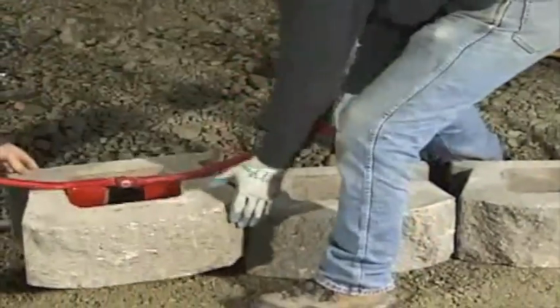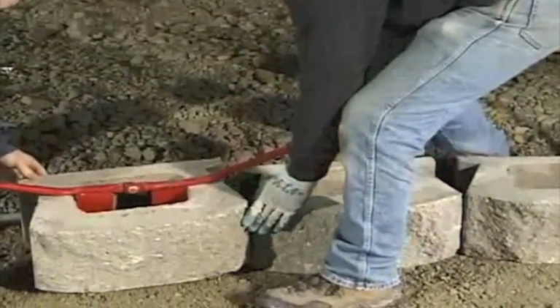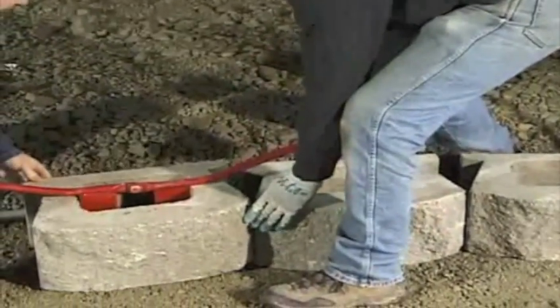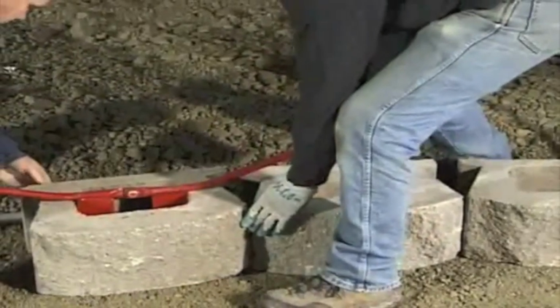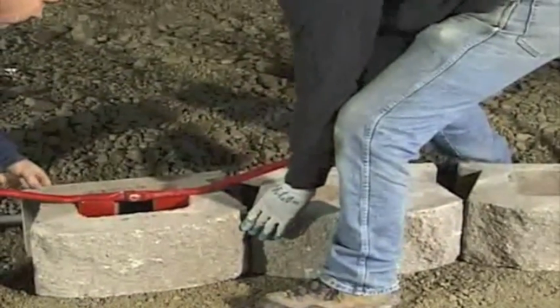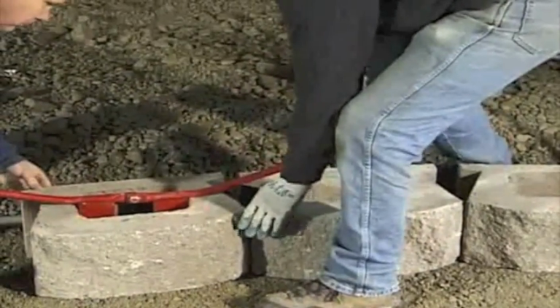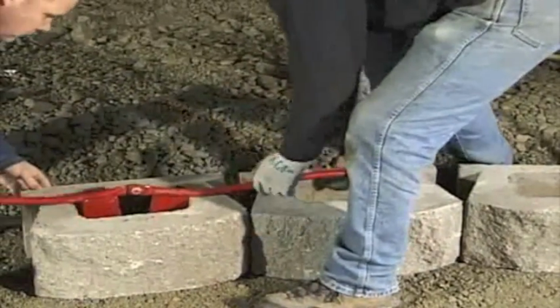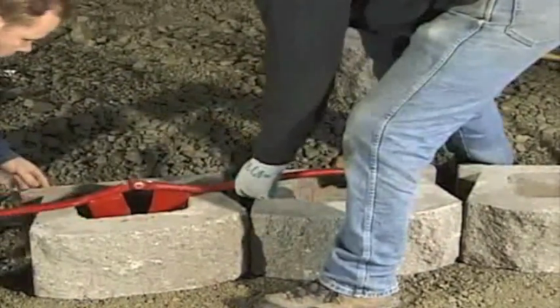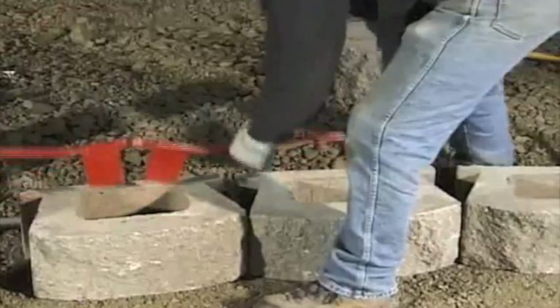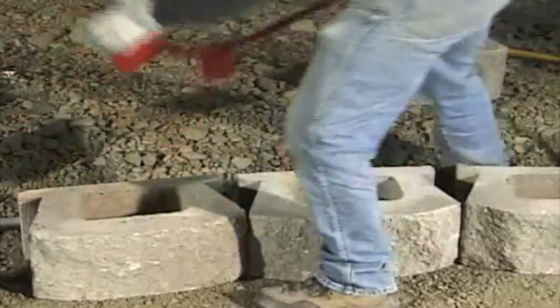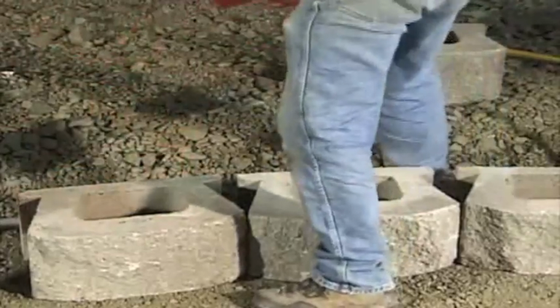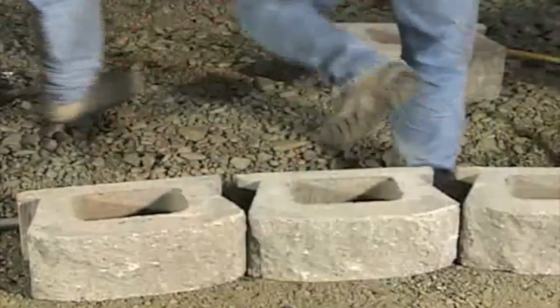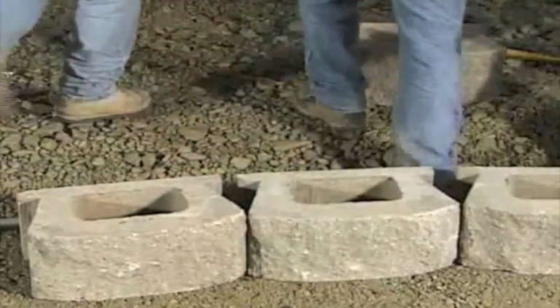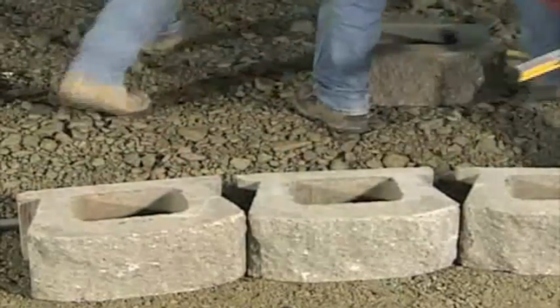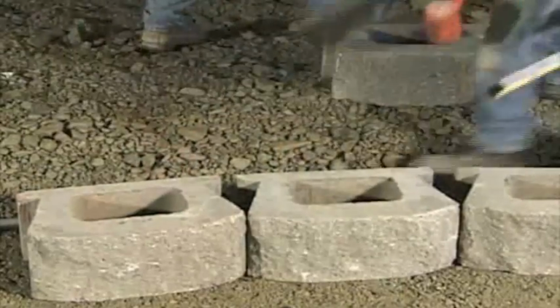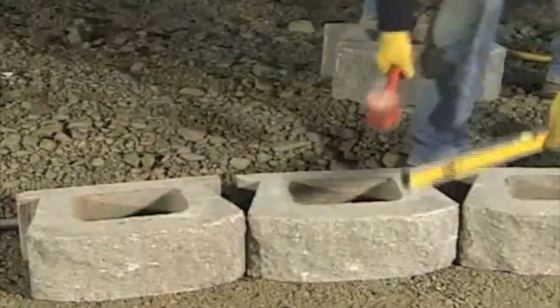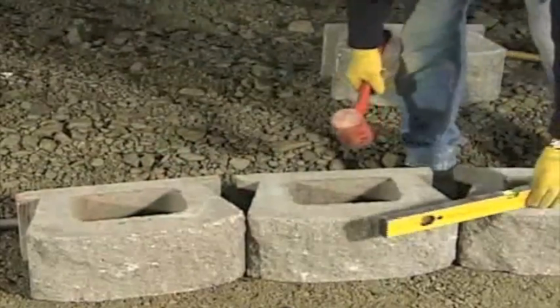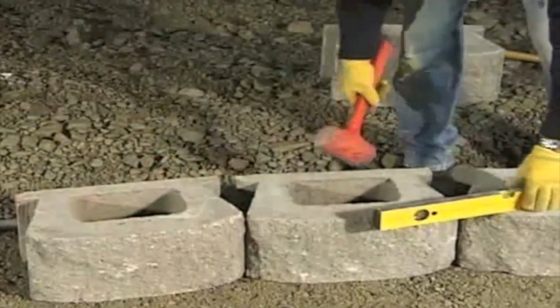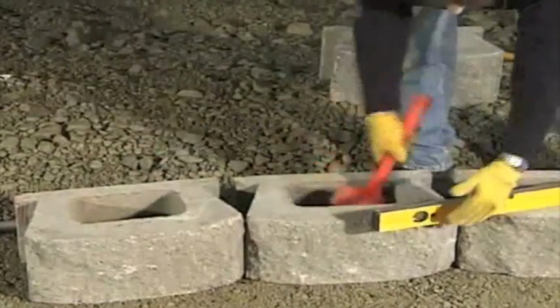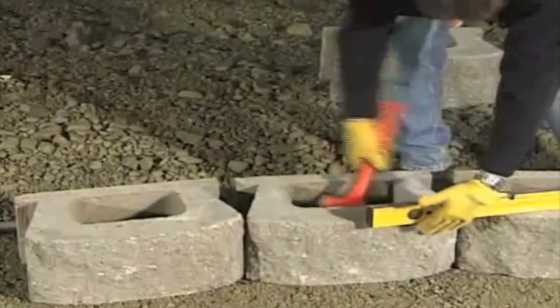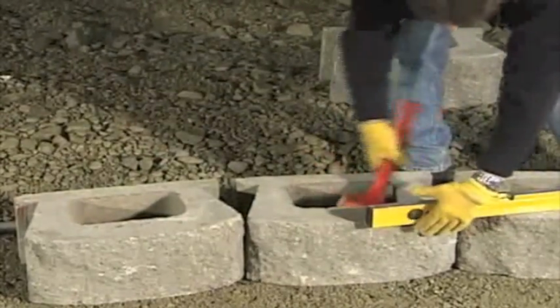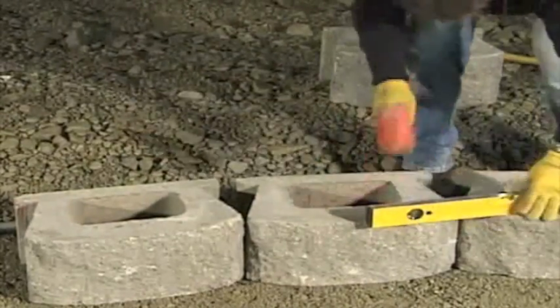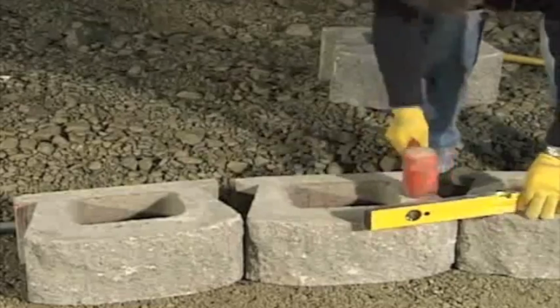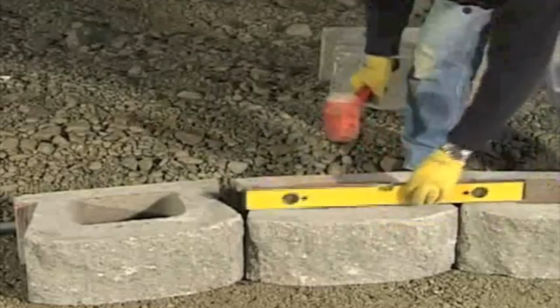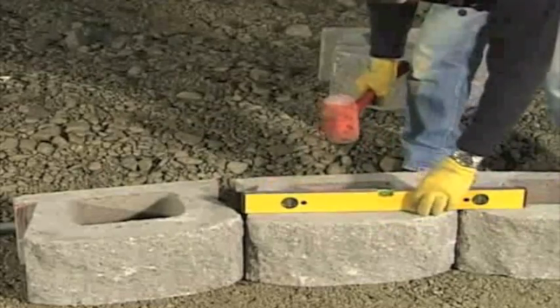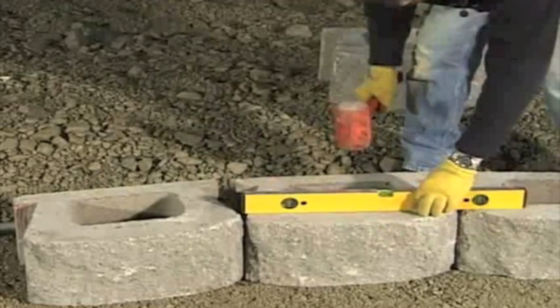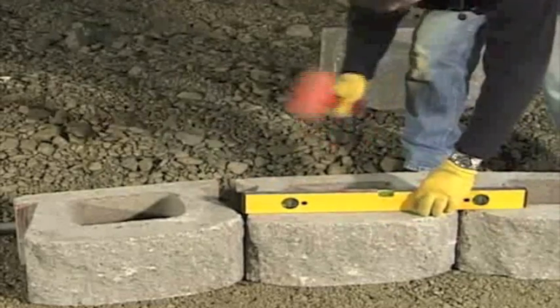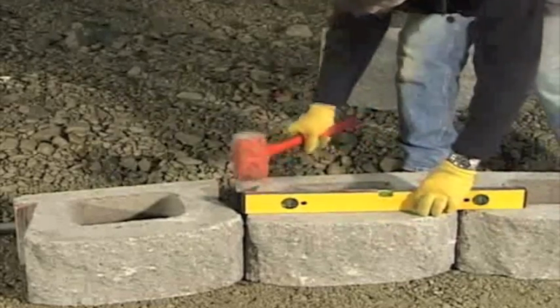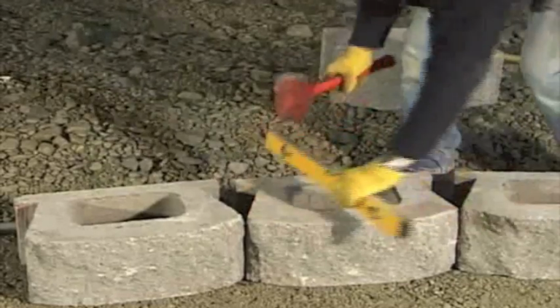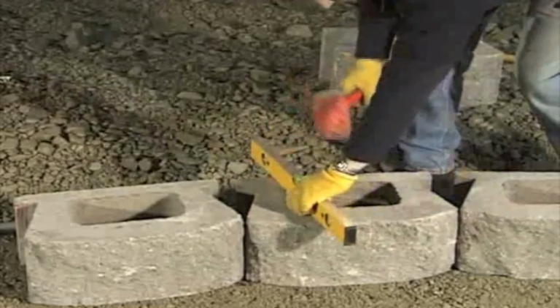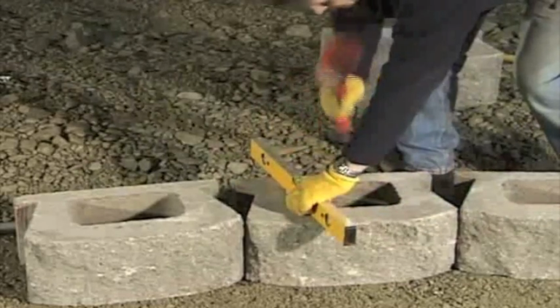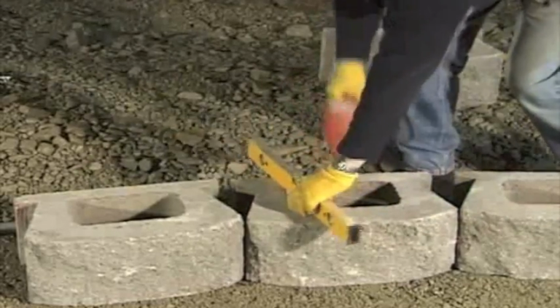Use a short two-foot level to make sure the units are level front to back. Use a four-foot level to make sure the units are level unit to unit along the length of the wall.